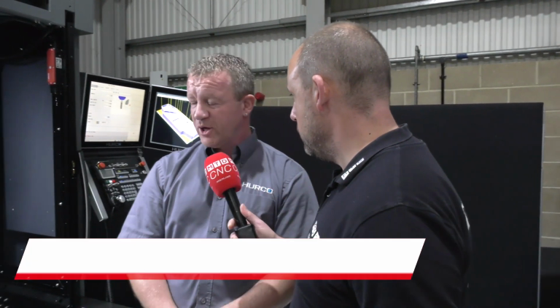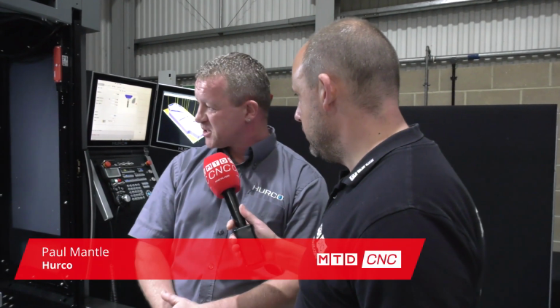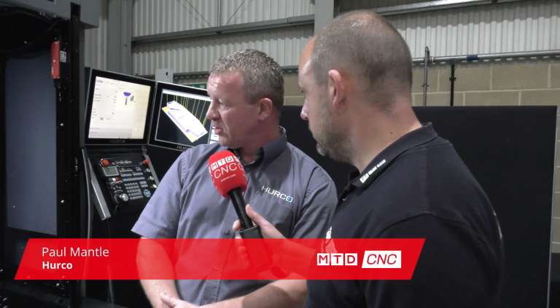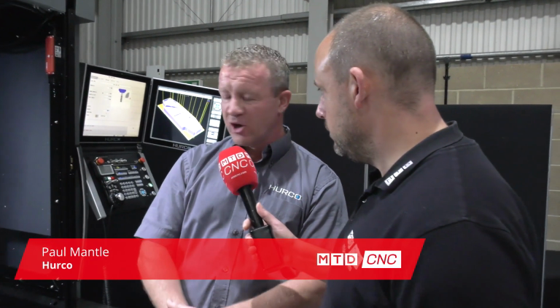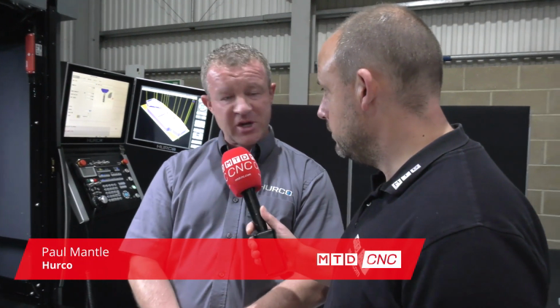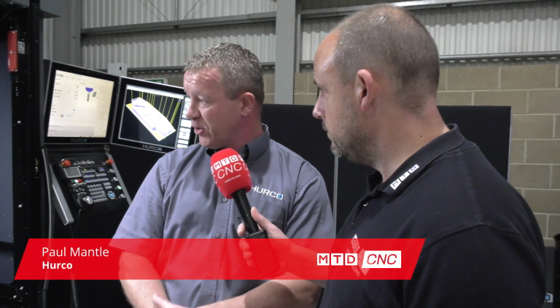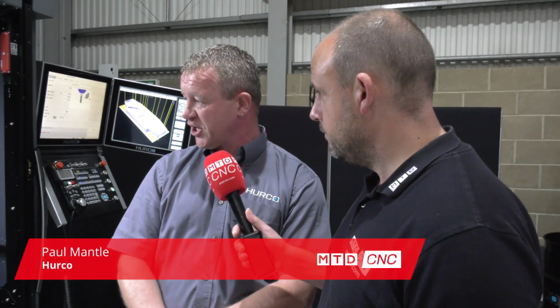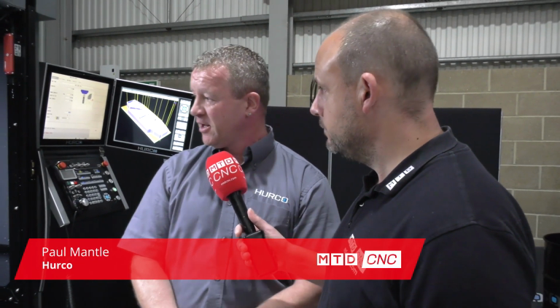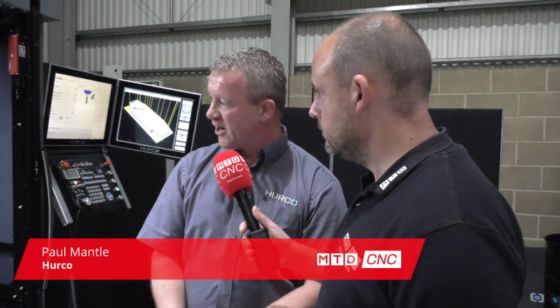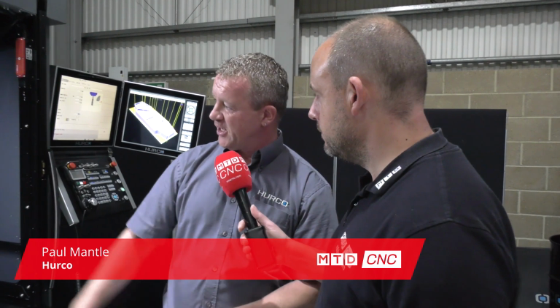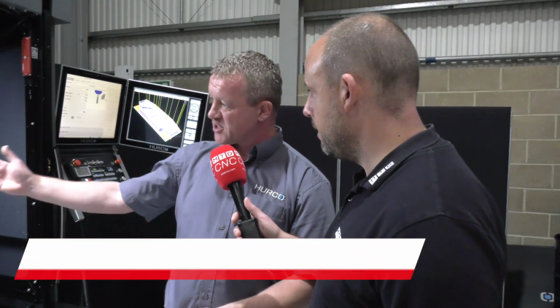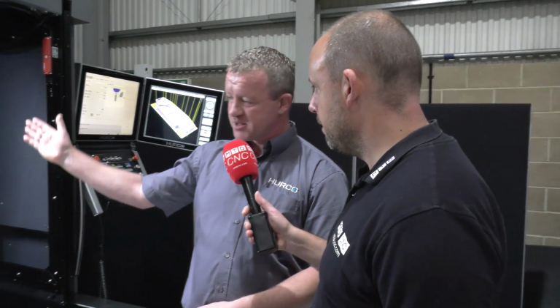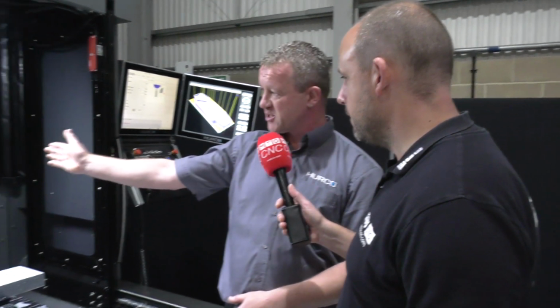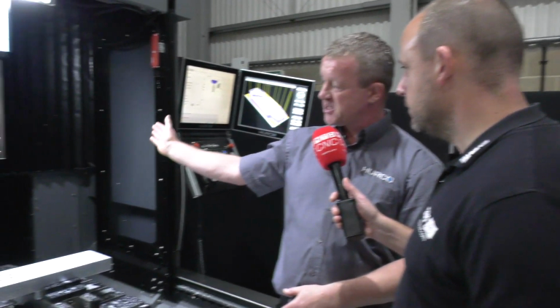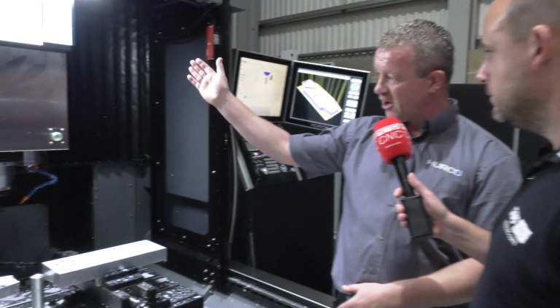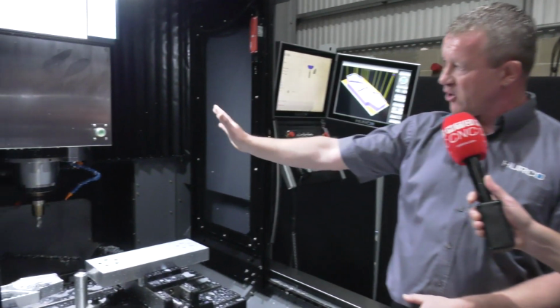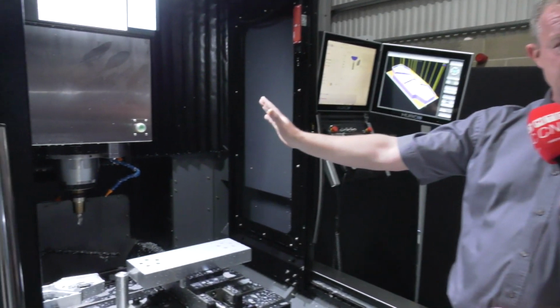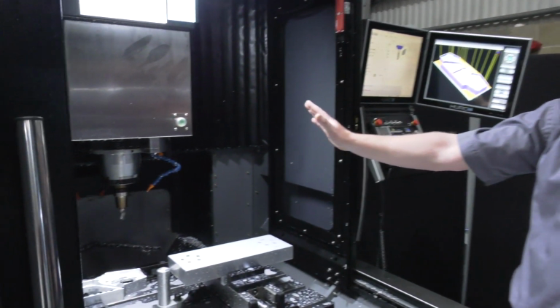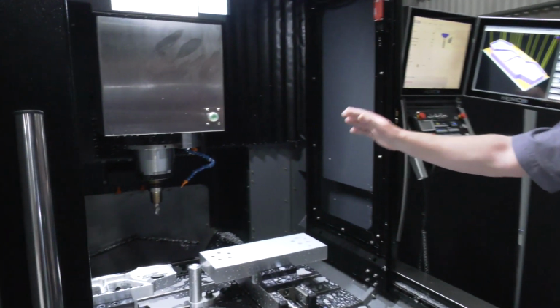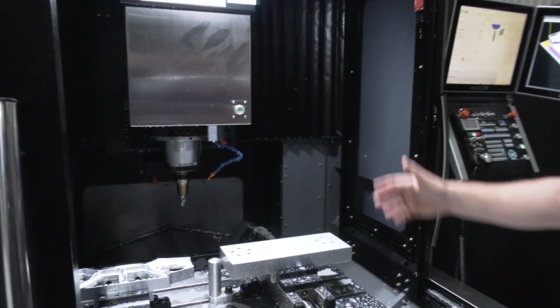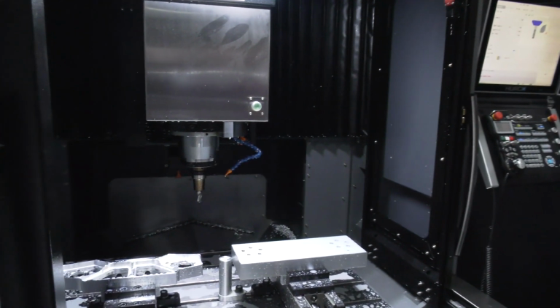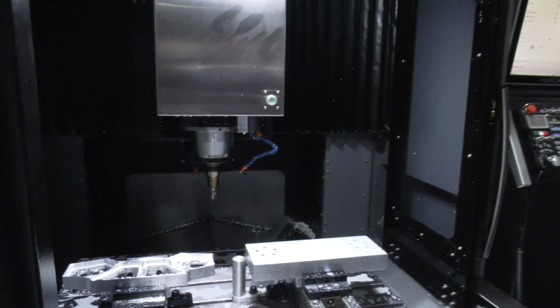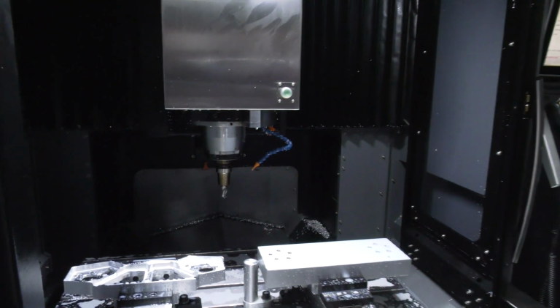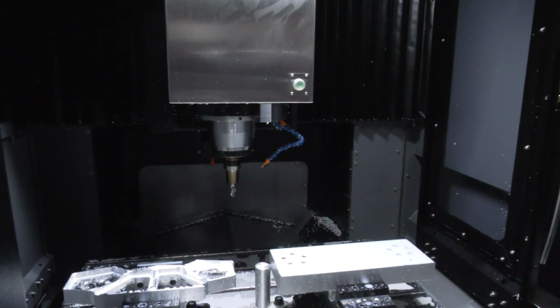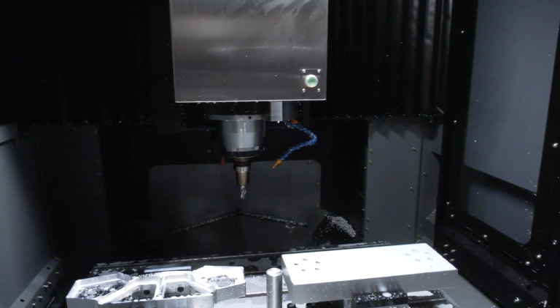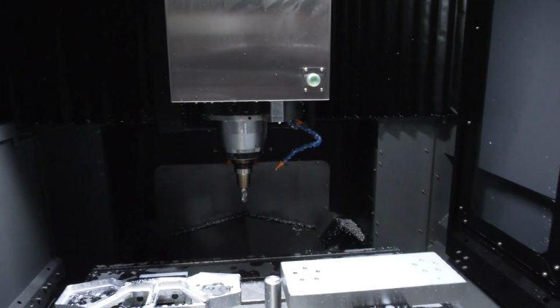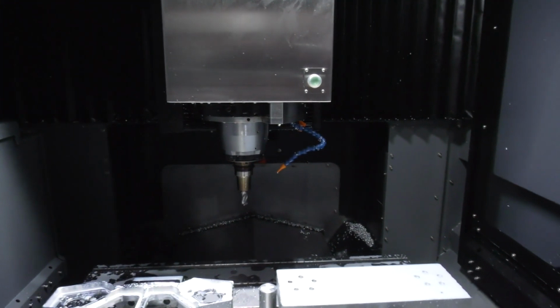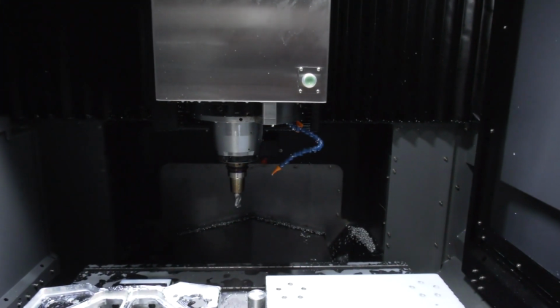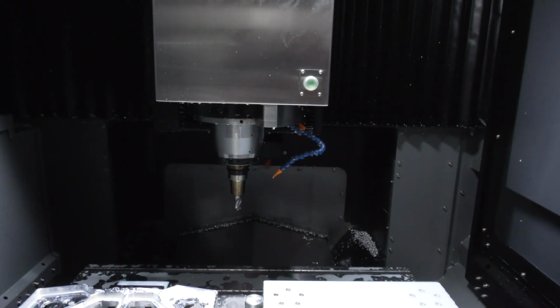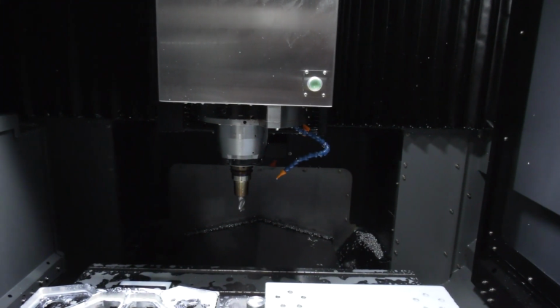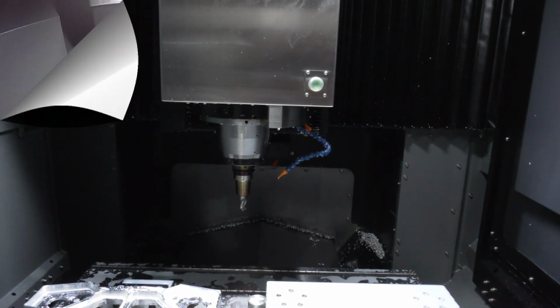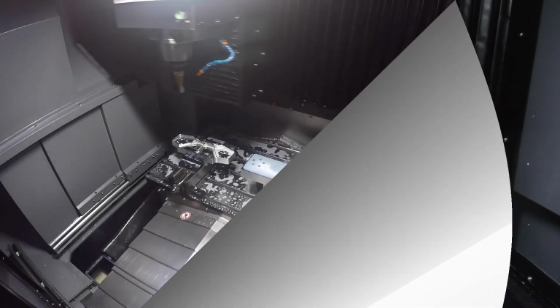This is a double column style bridge machine where the Z-axis is a lot closer to the bridge, giving it a lot more rigidity, better surface finish, and higher speeds.